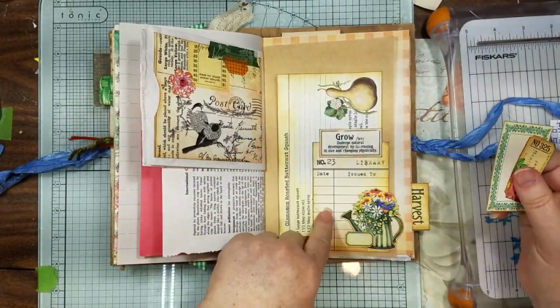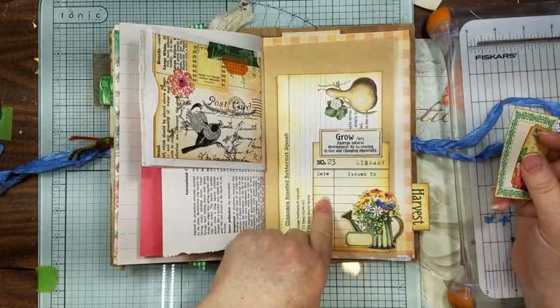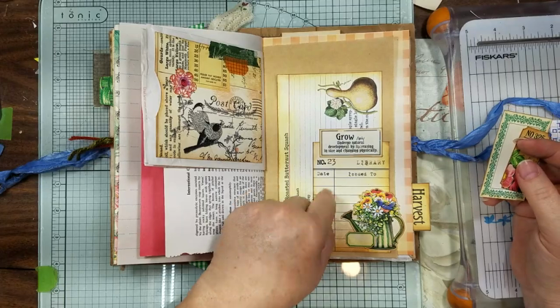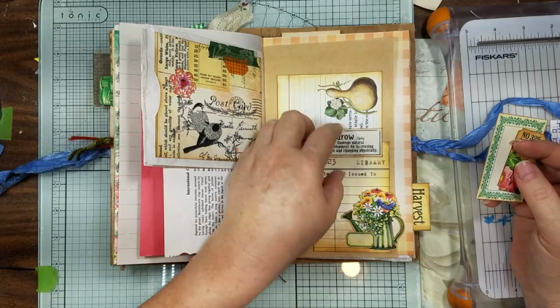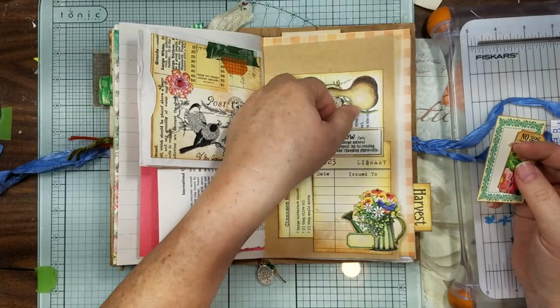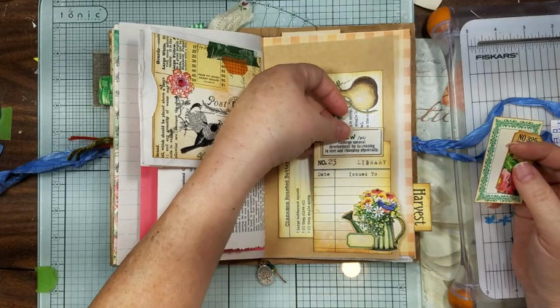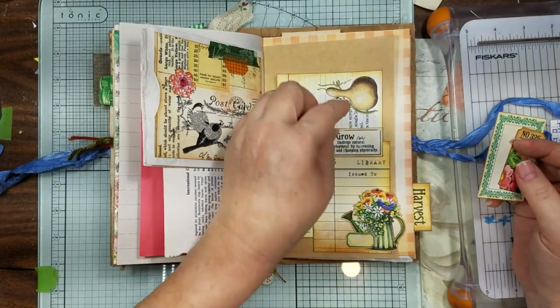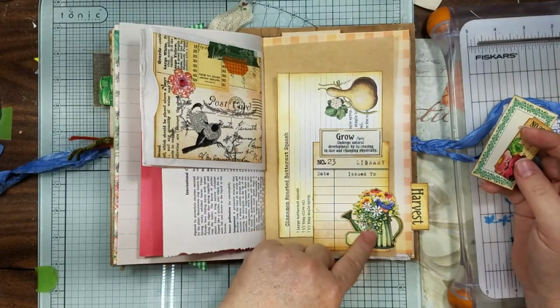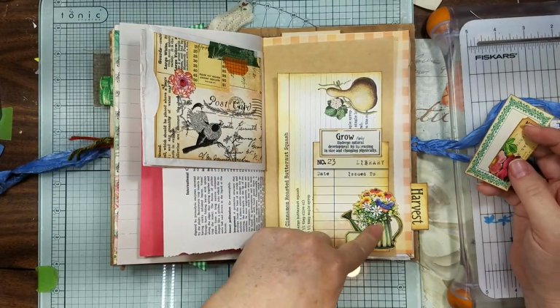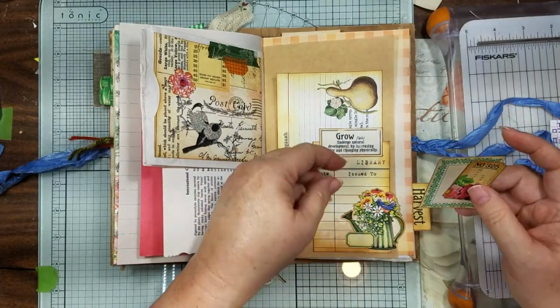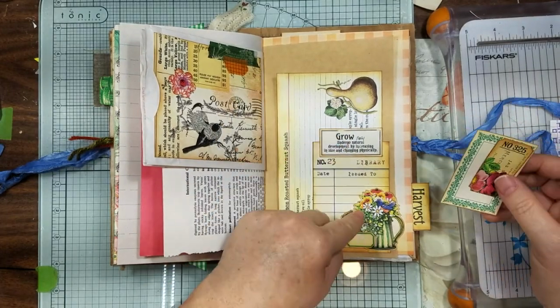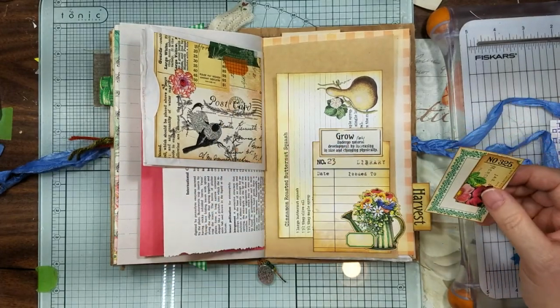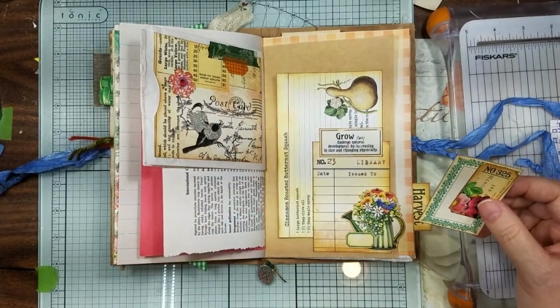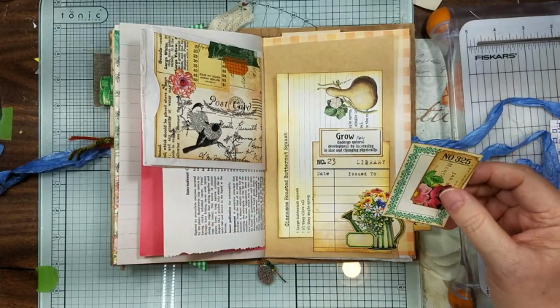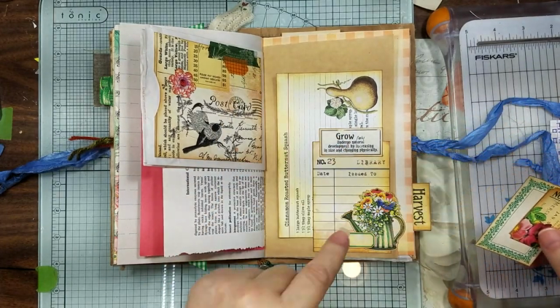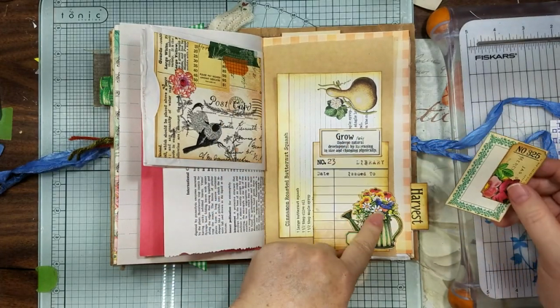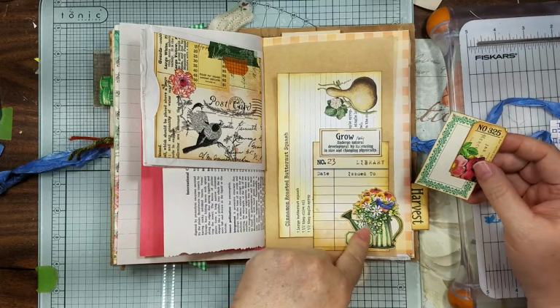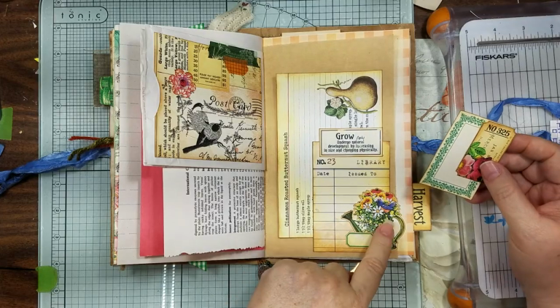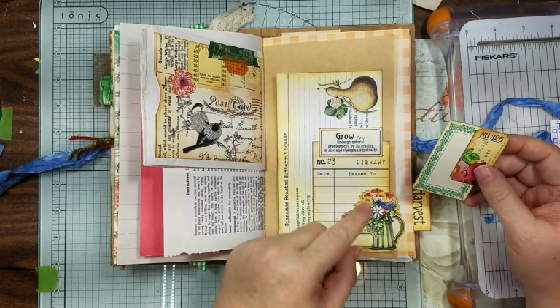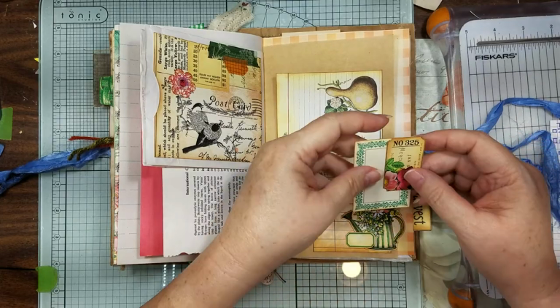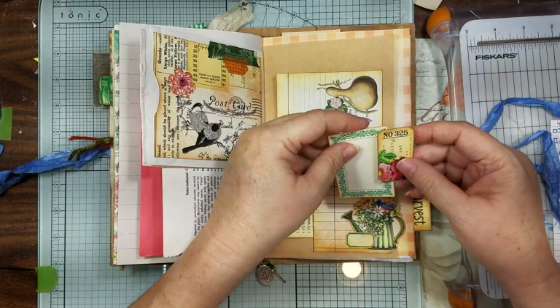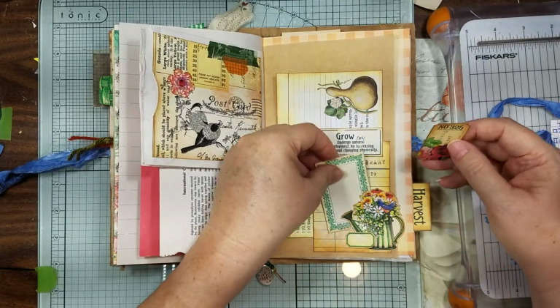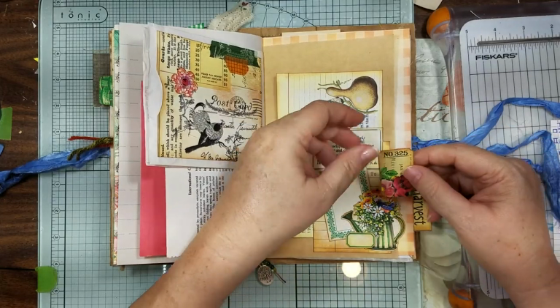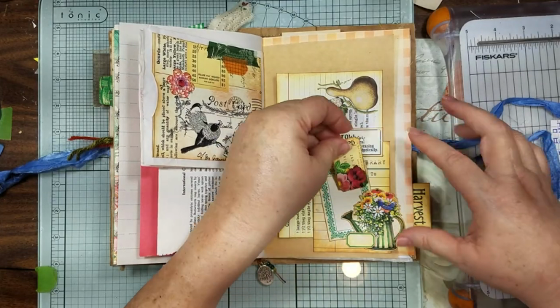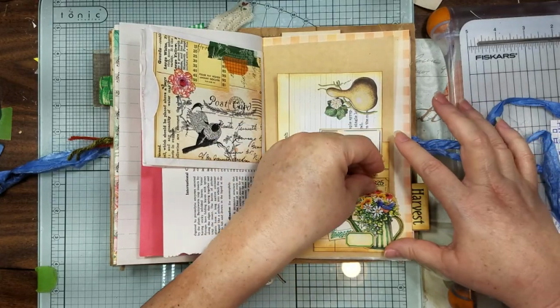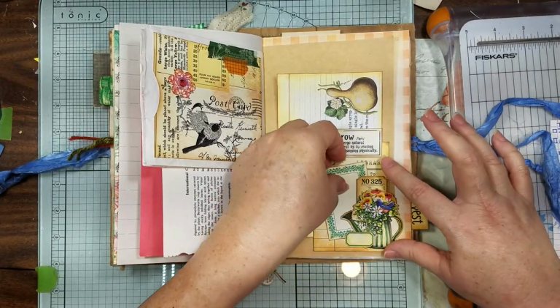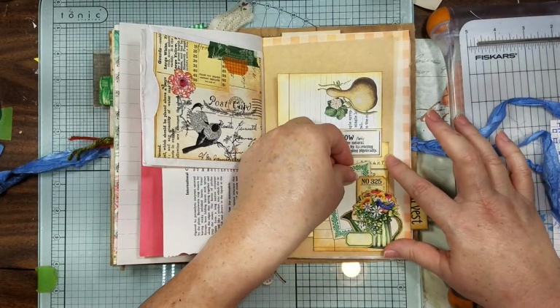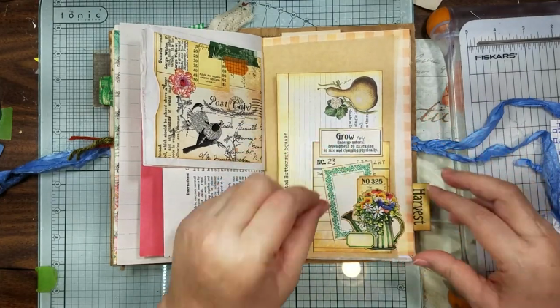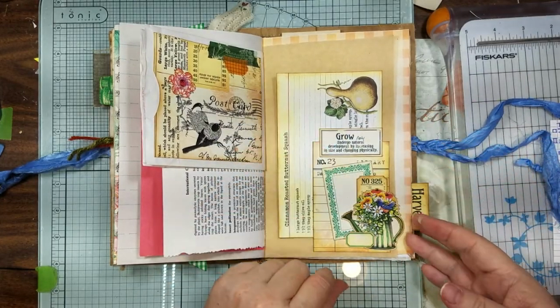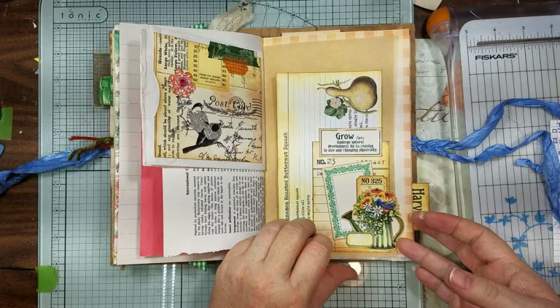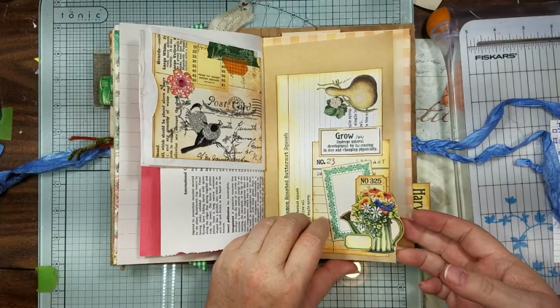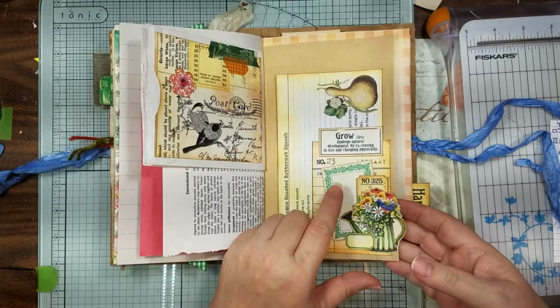This is our other library card that we just used to put a tab on top and then a little tuck spot out of the little picture ephemera piece, and then we just have some ticket and large journal card label.